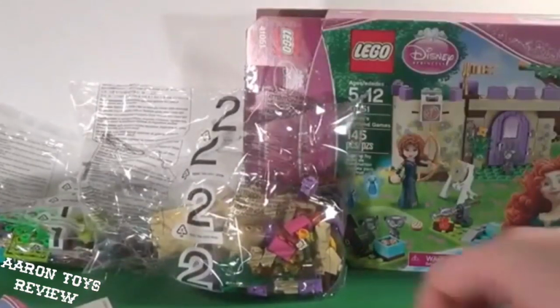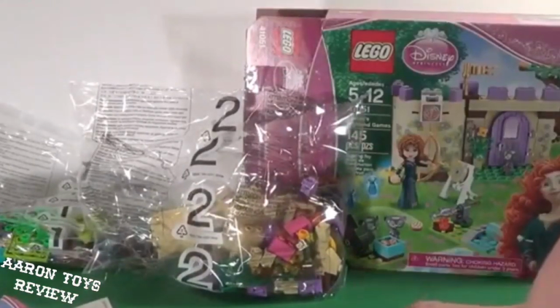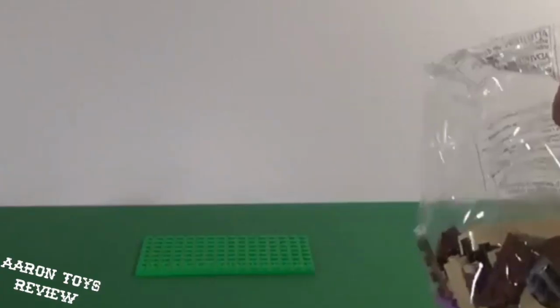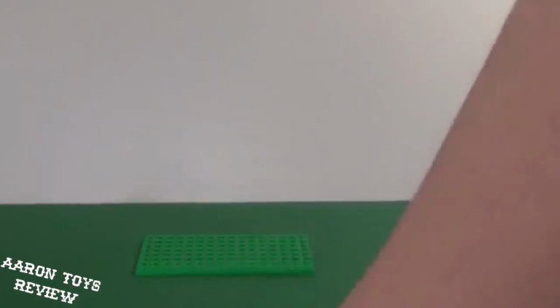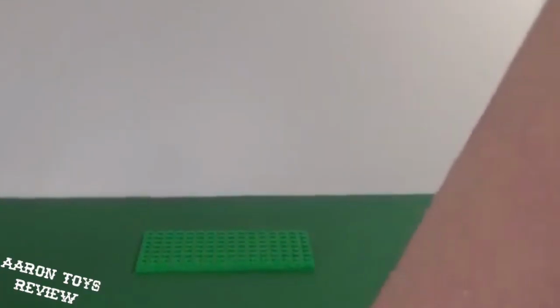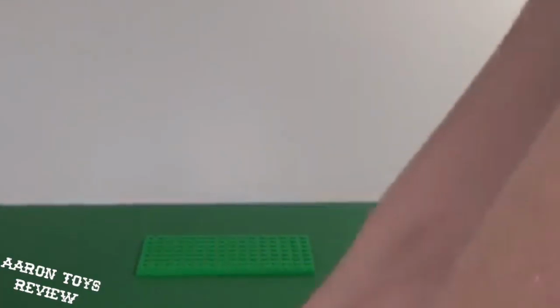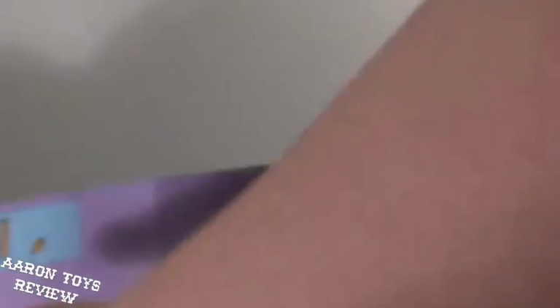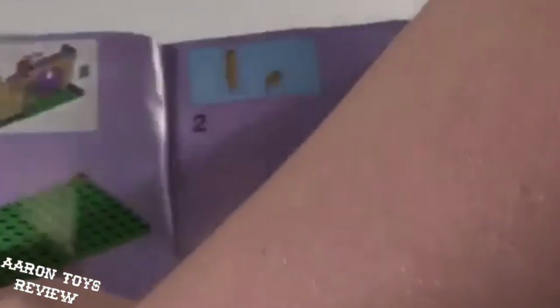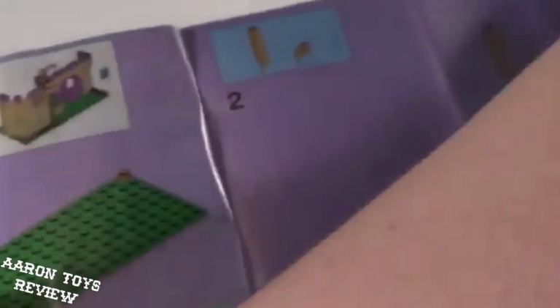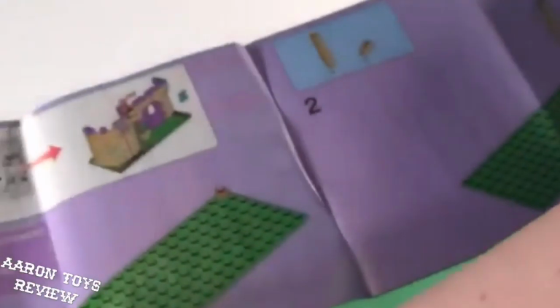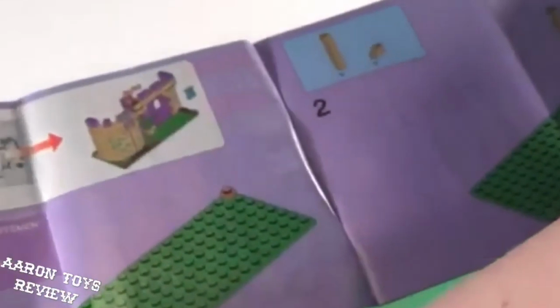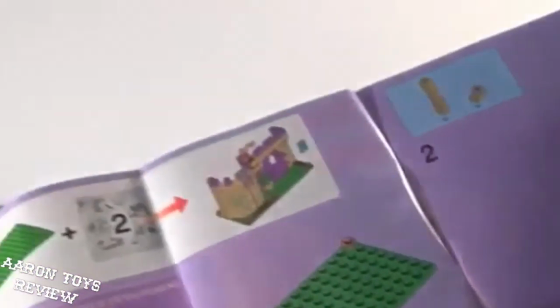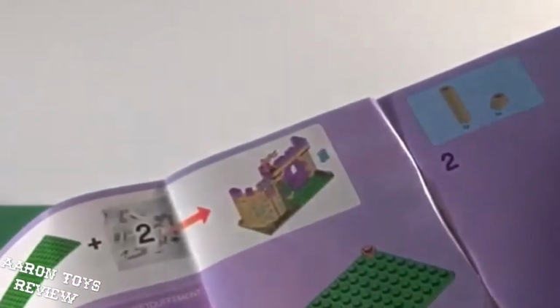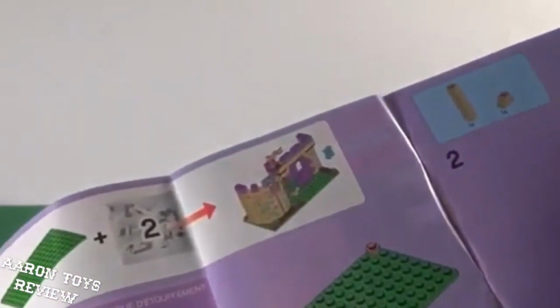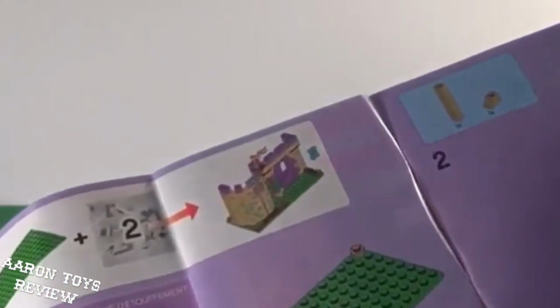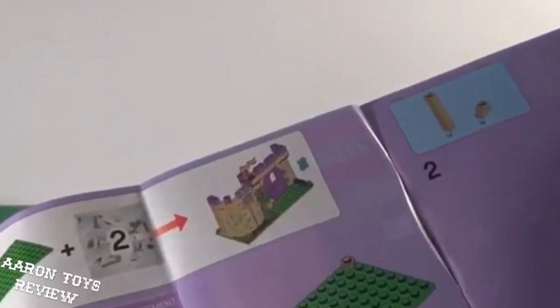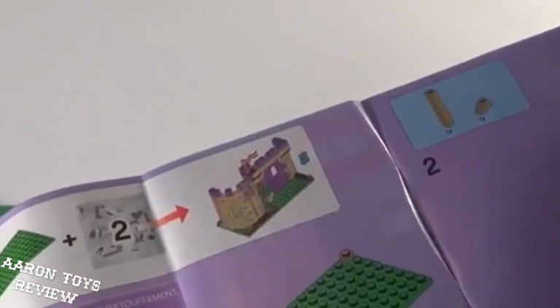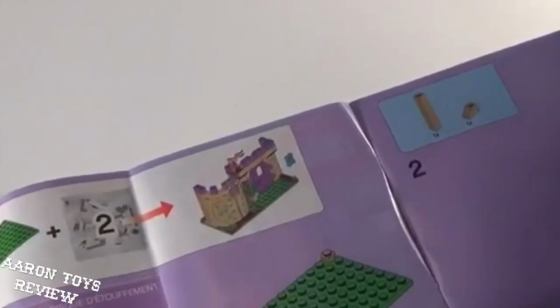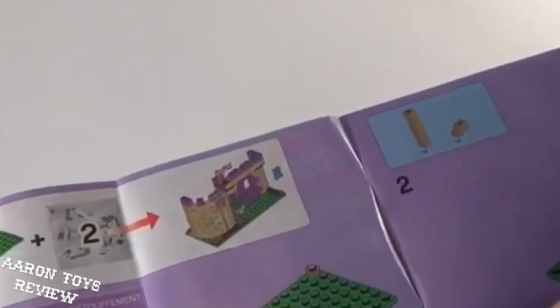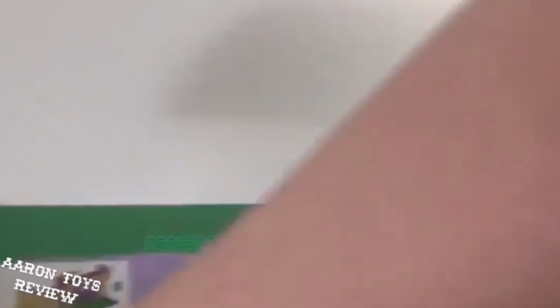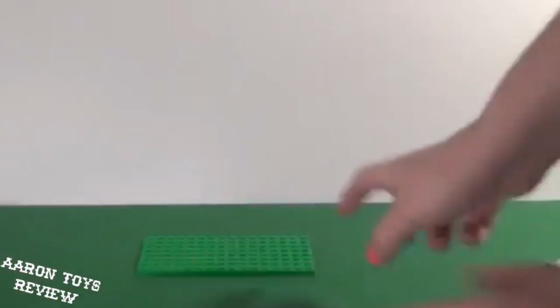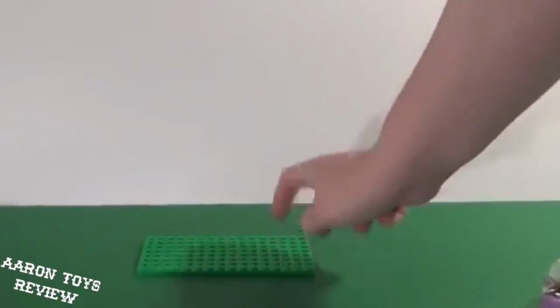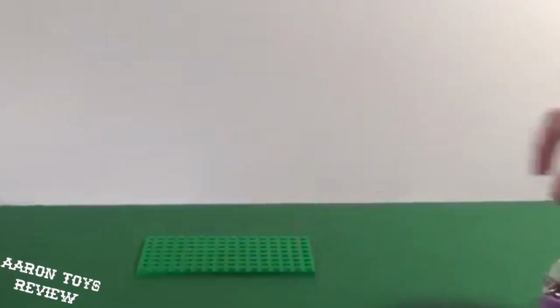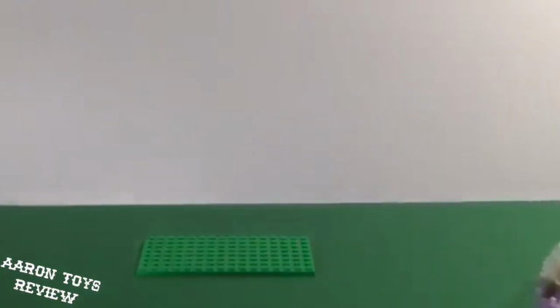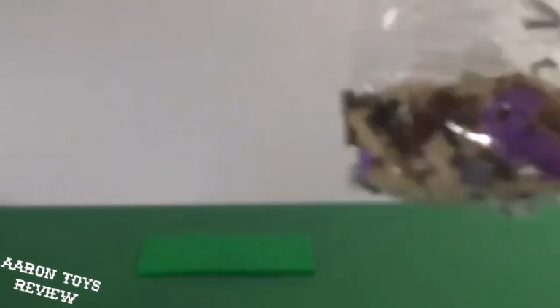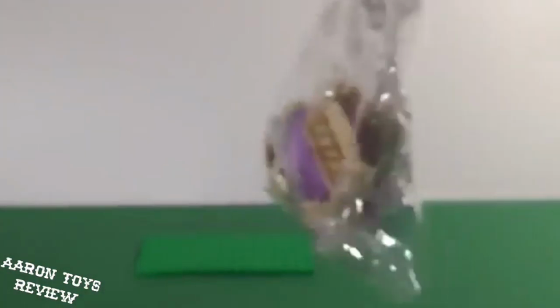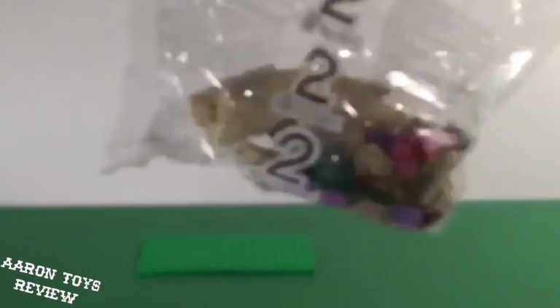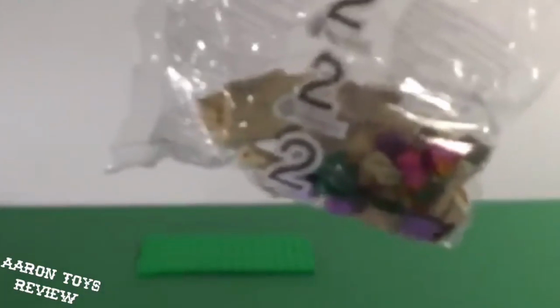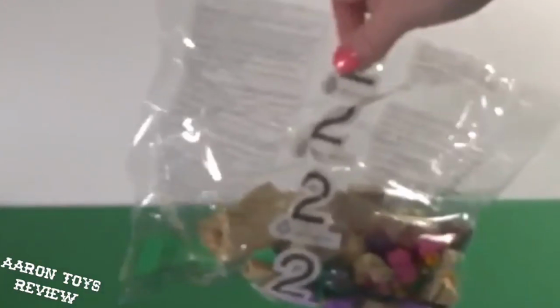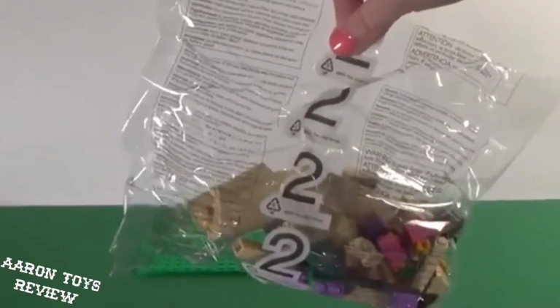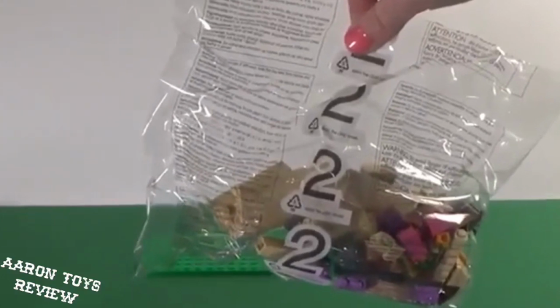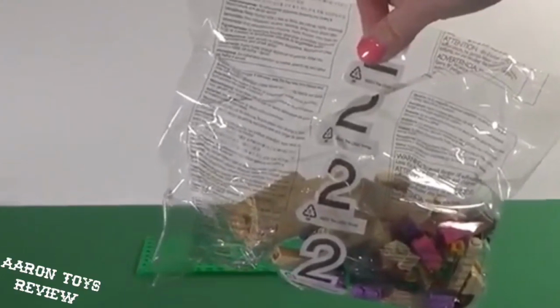For Merida, based on the instructions — if you take a look here, it tells us to start with bag number two and we'll be building Merida's castle. I already have her lawn ready, I have bag two ready, and let's get started.